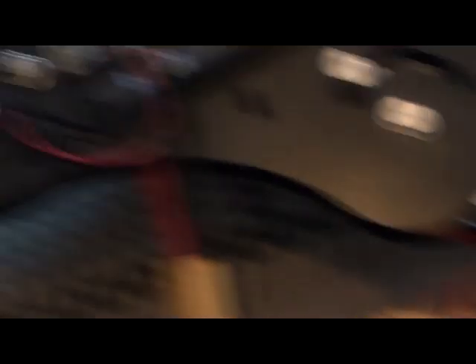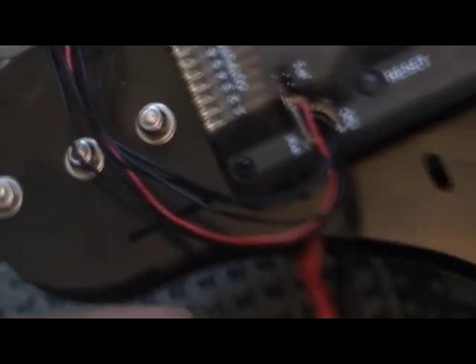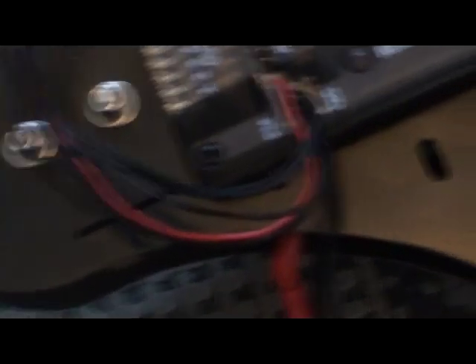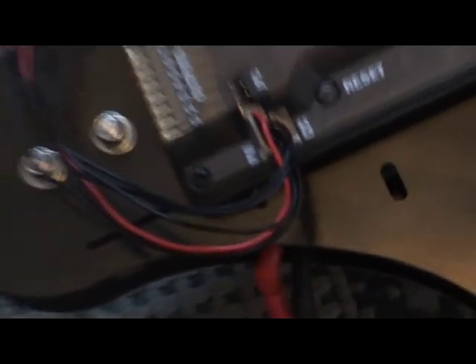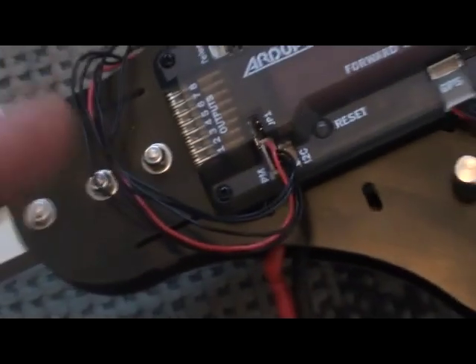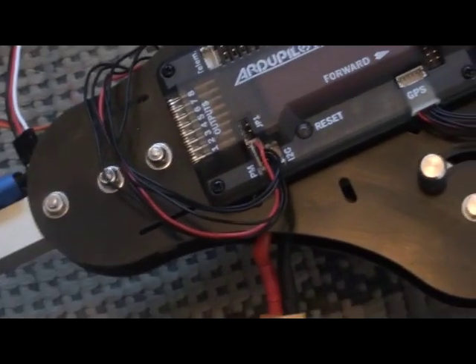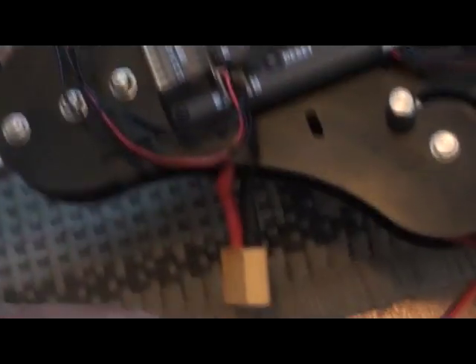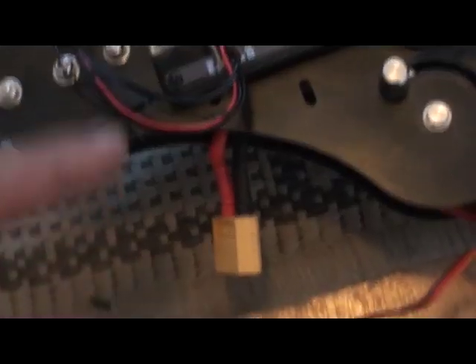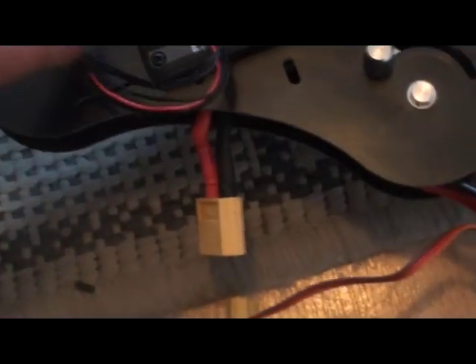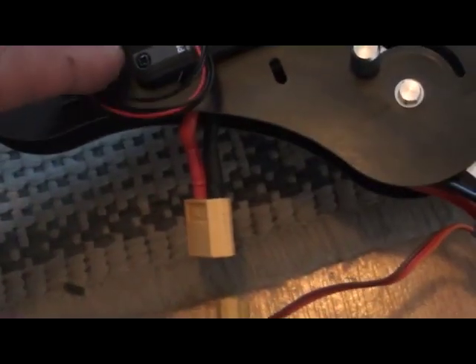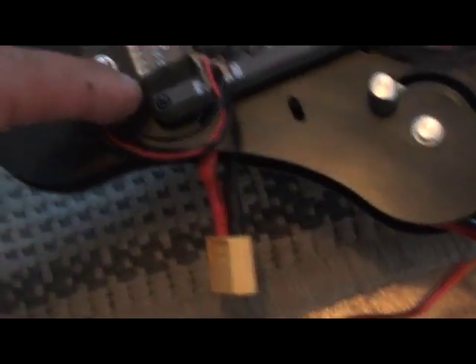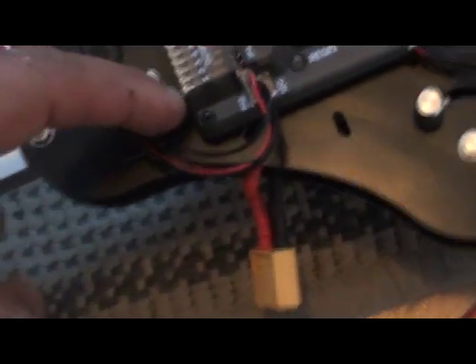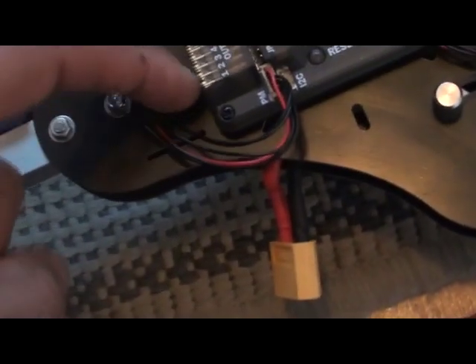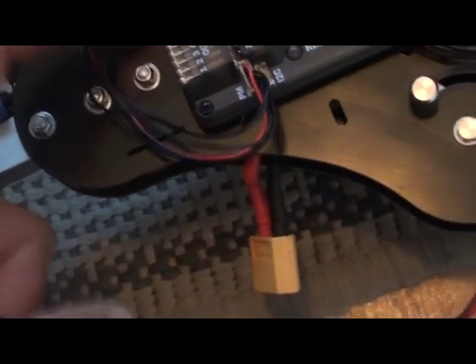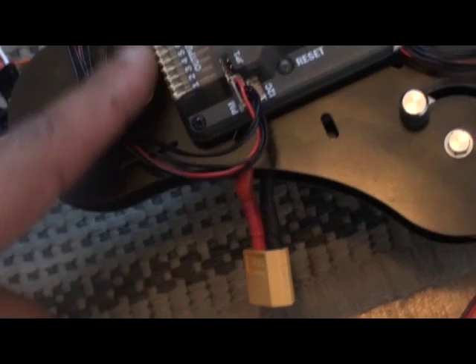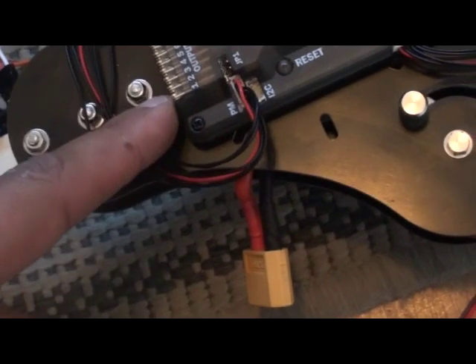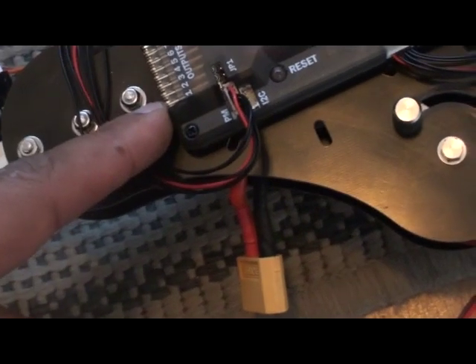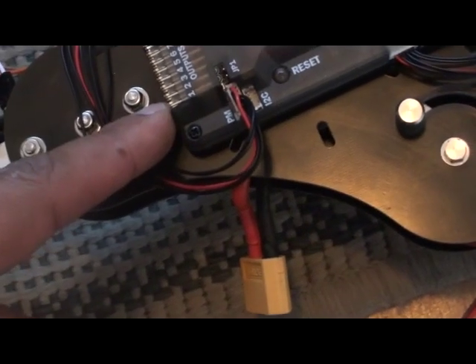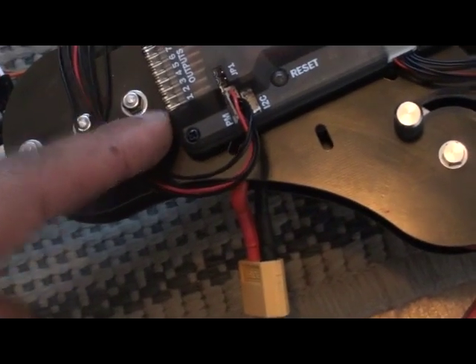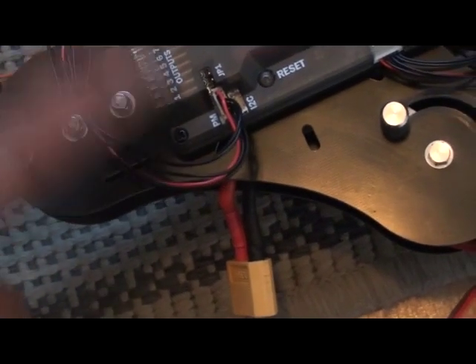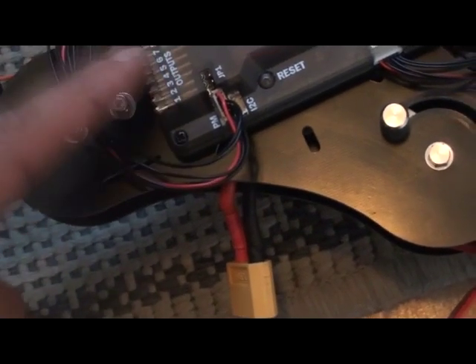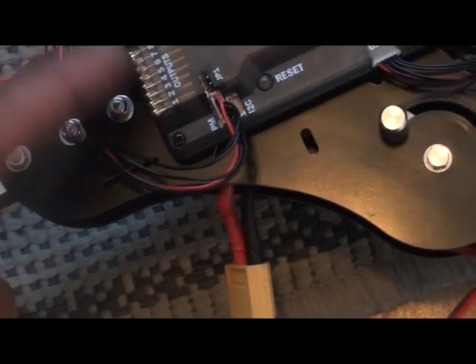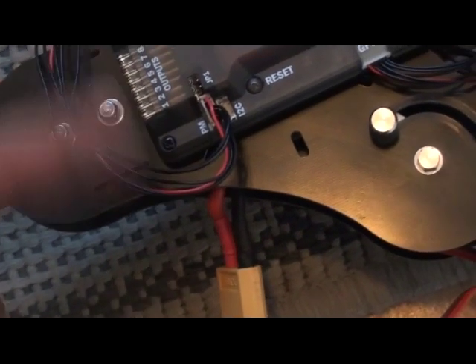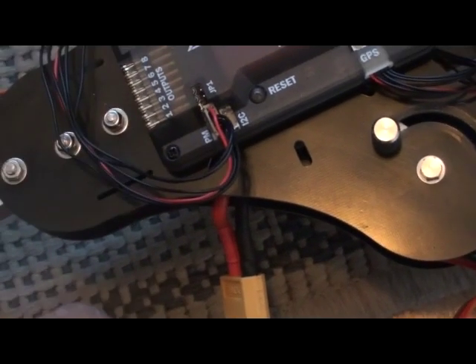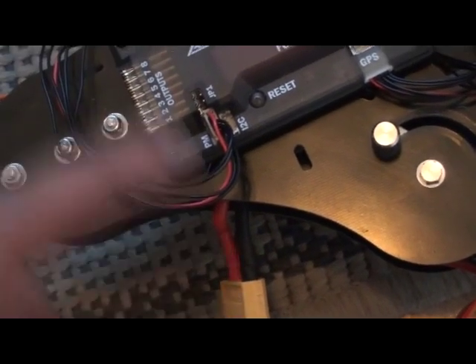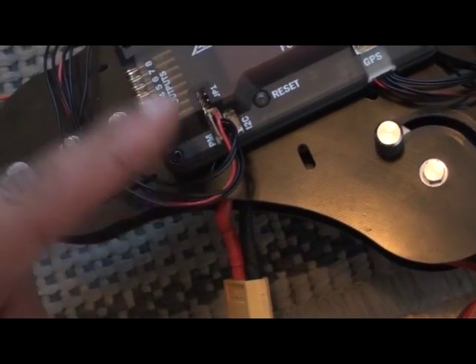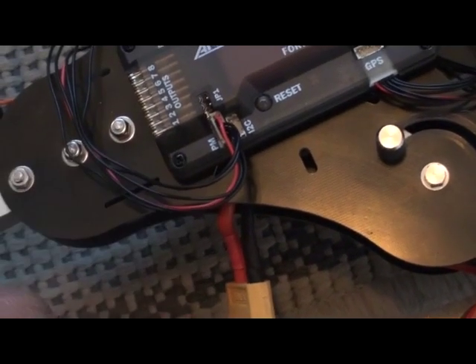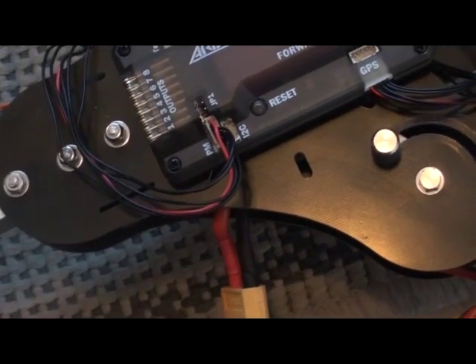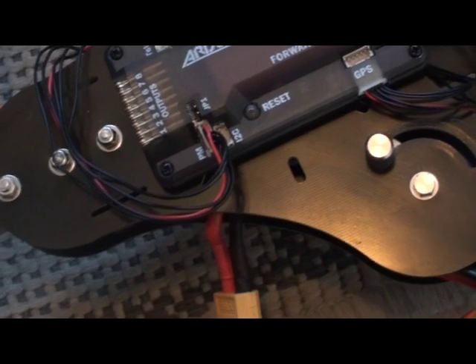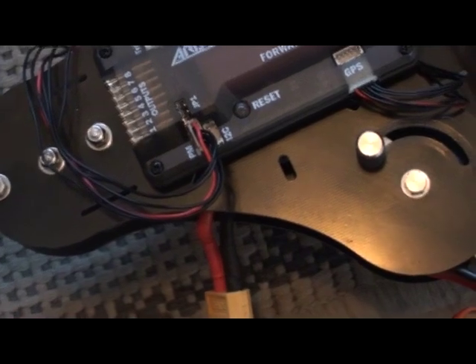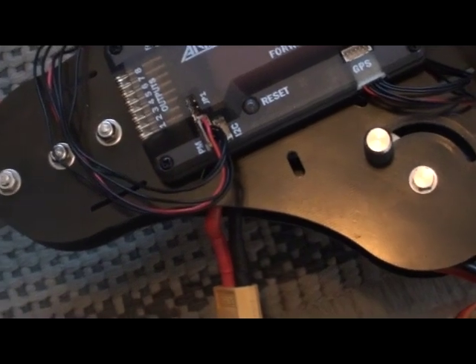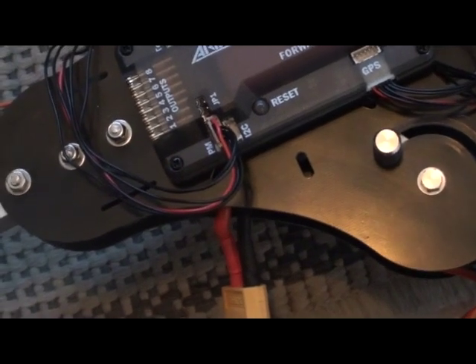If you have the linear type, you're good to go. You can plug all of them into the output section of the APM board without any problems.